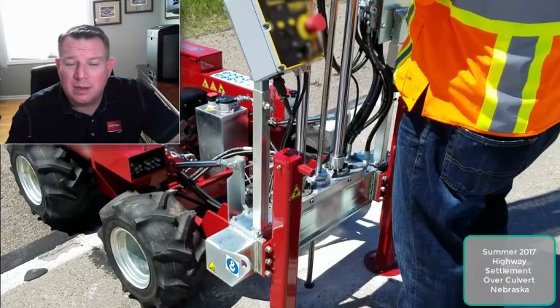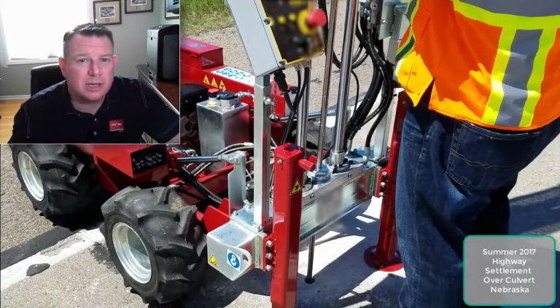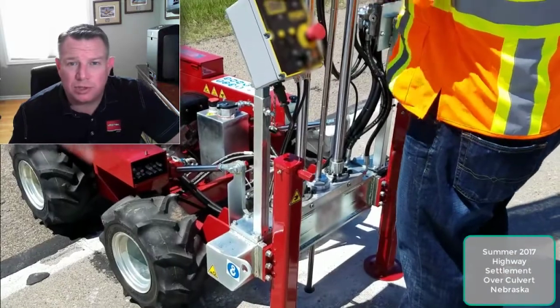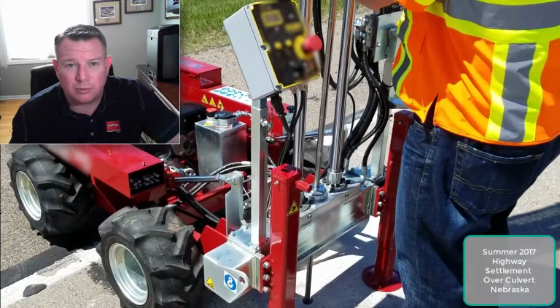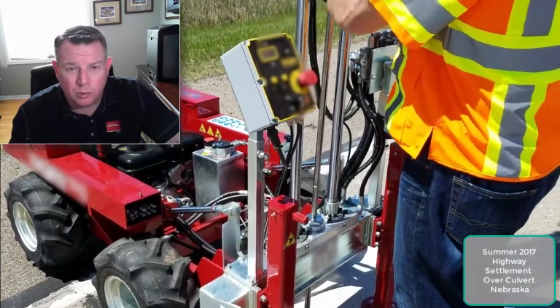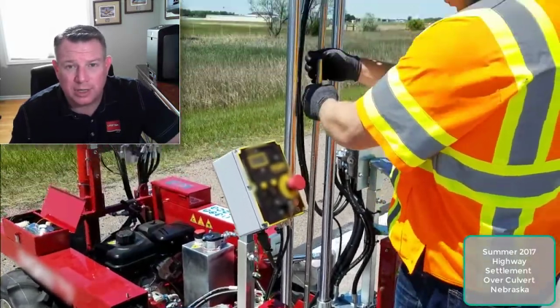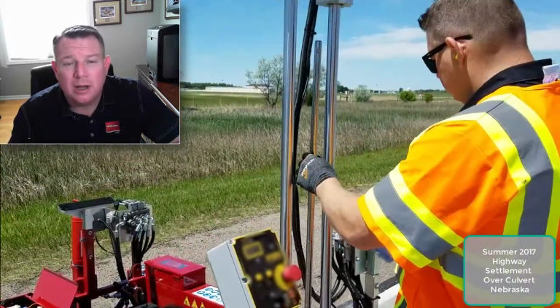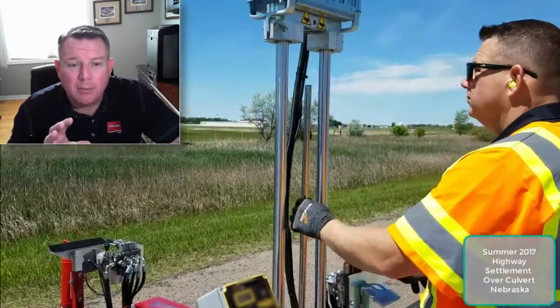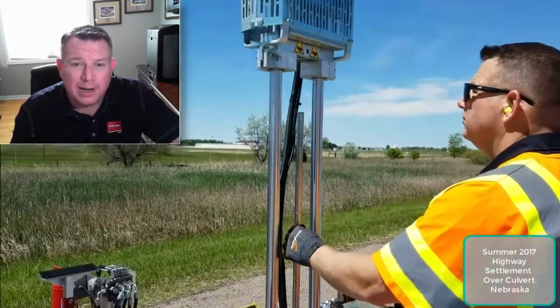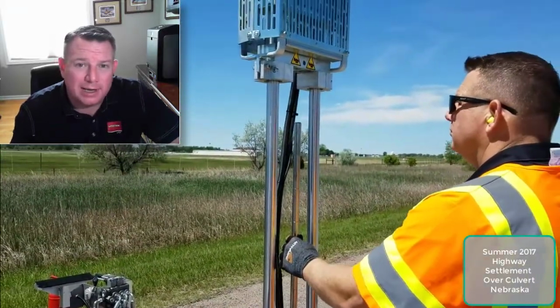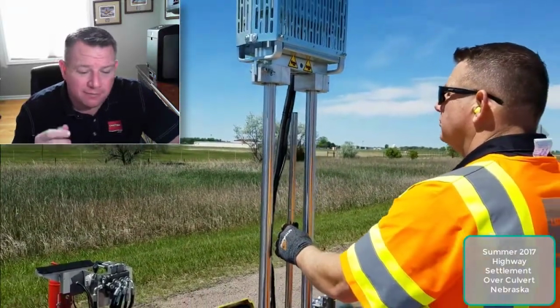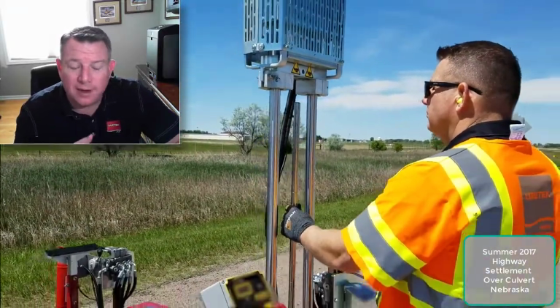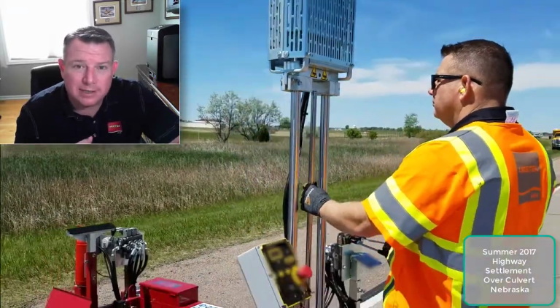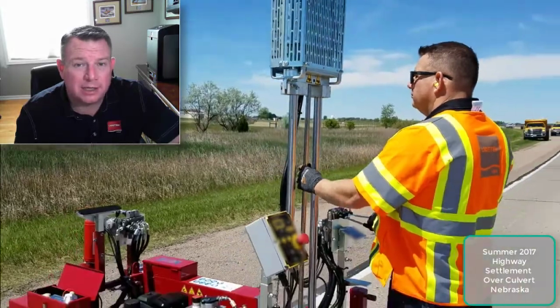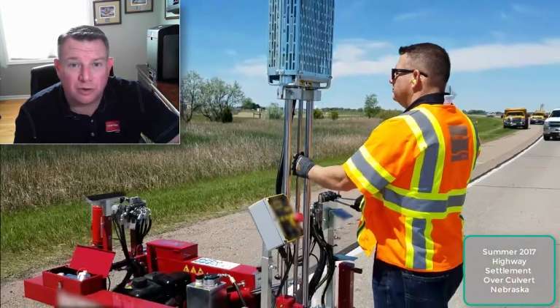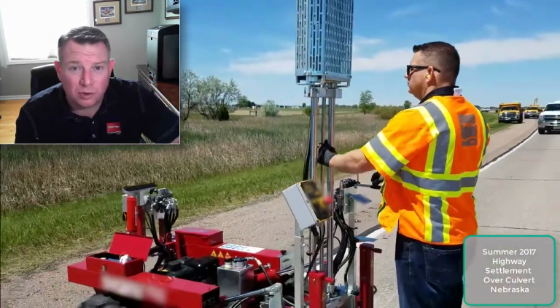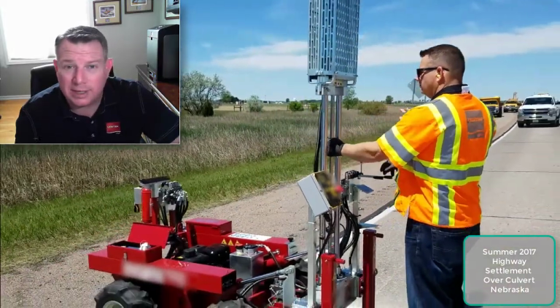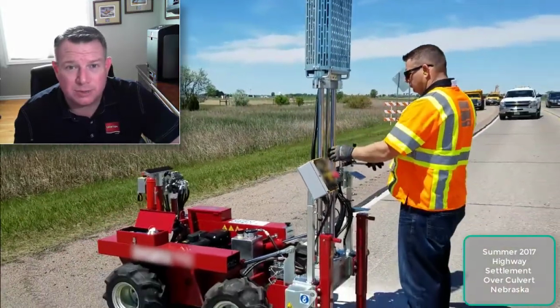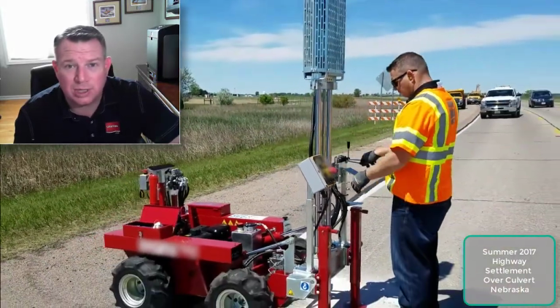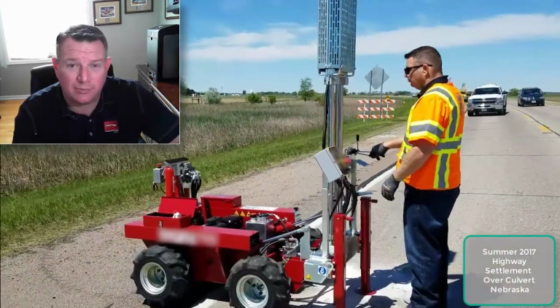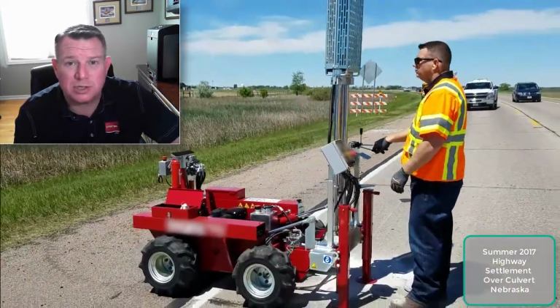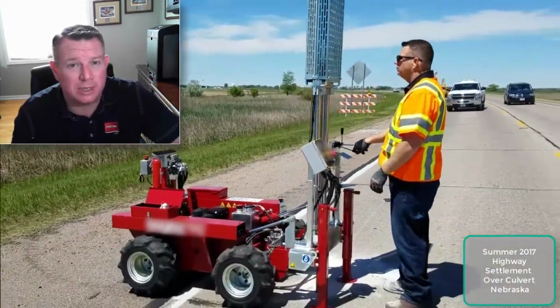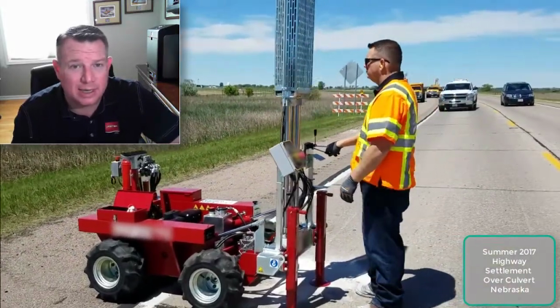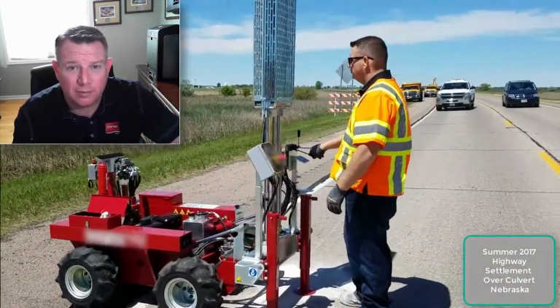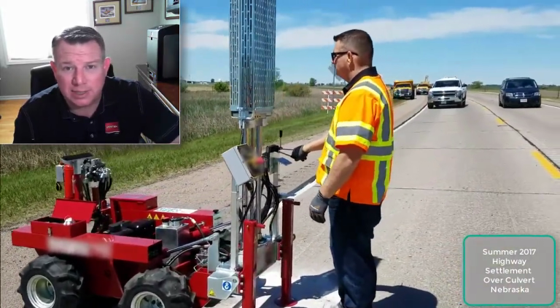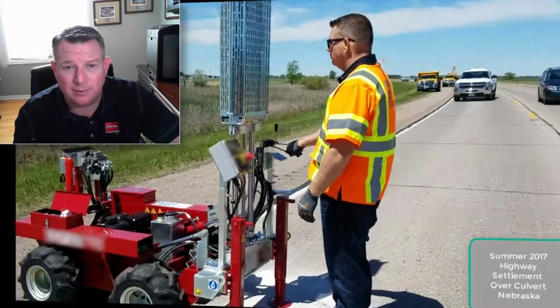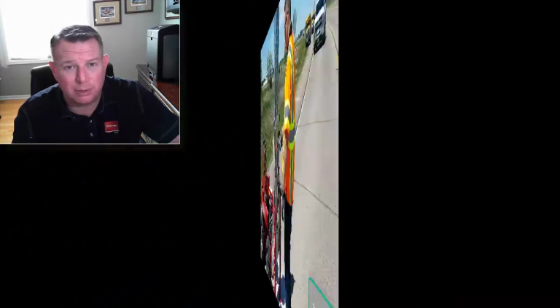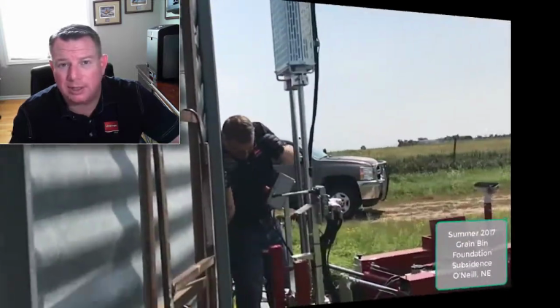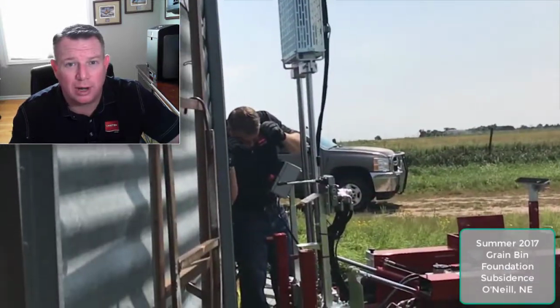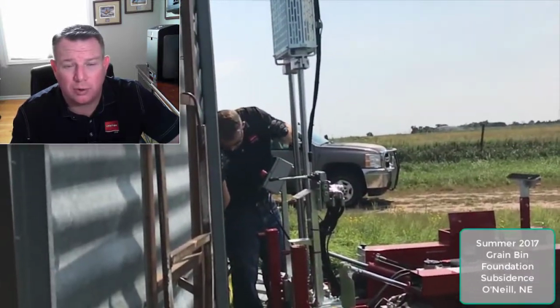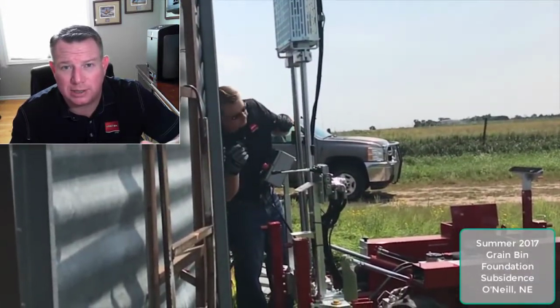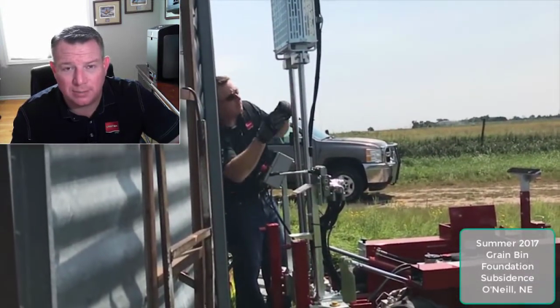Now it's not a full geotech report and we understand that, but it is very fast. It's versatile. We can get this machine — and we have others — that we can get in and out of almost any type of building or out on a roadway, you name it.